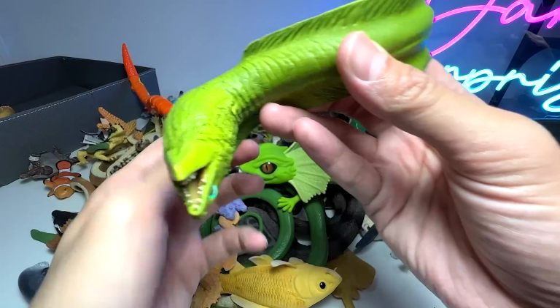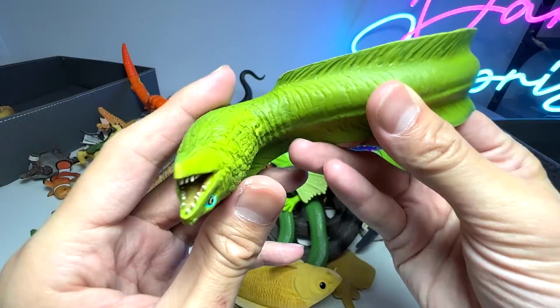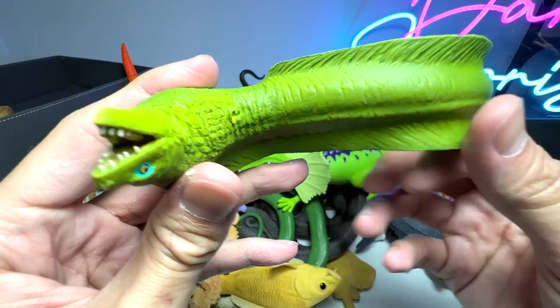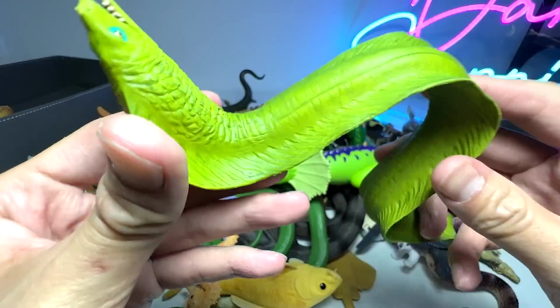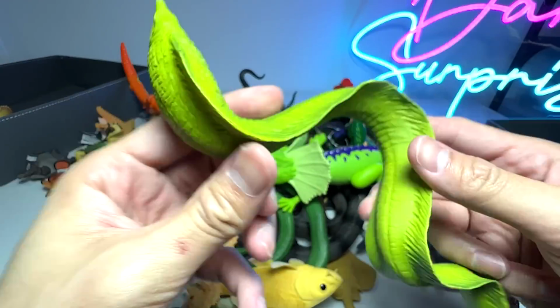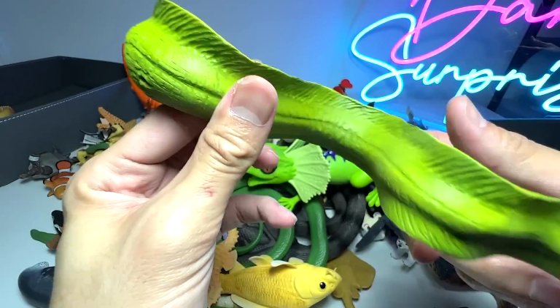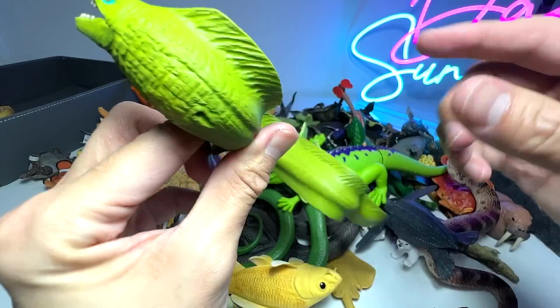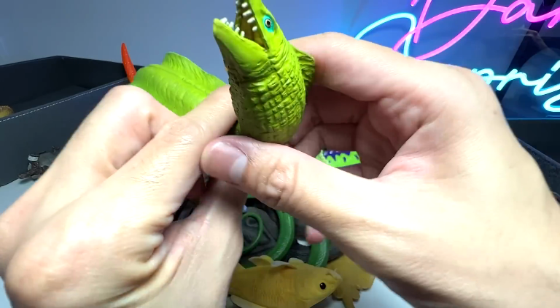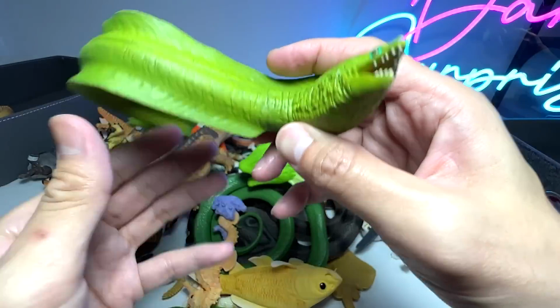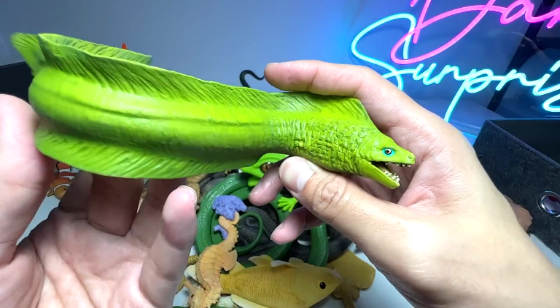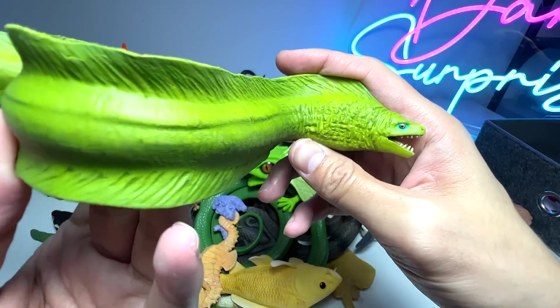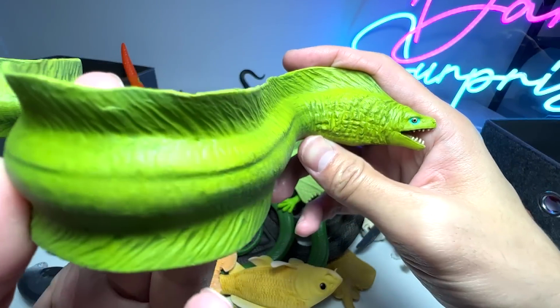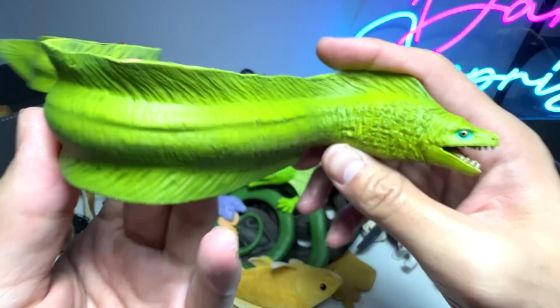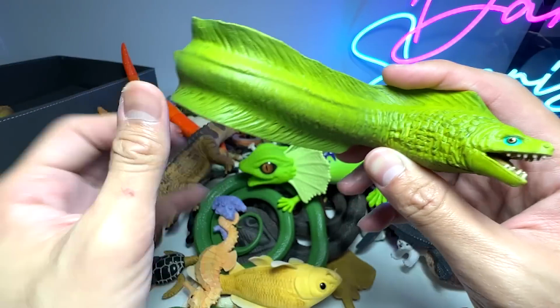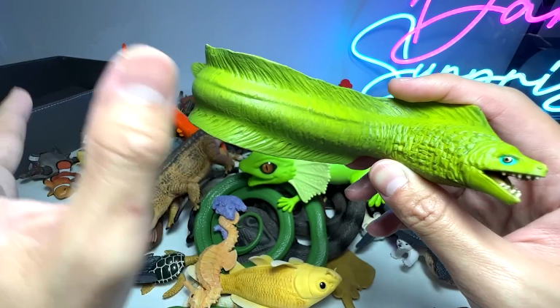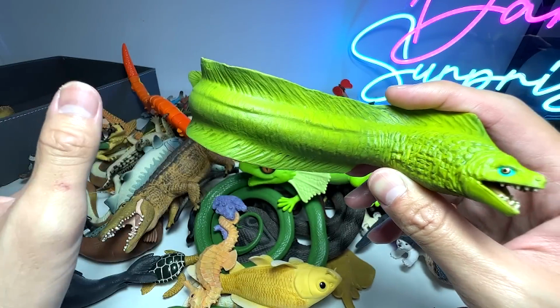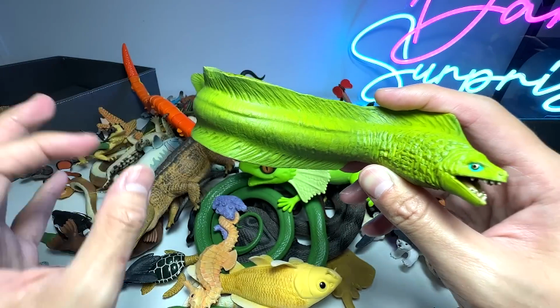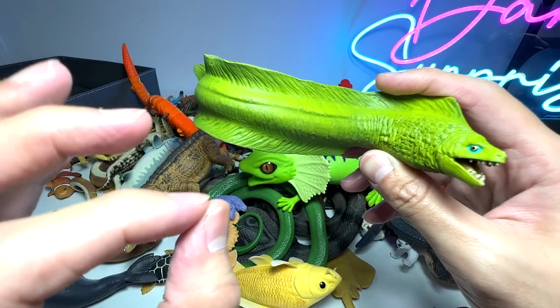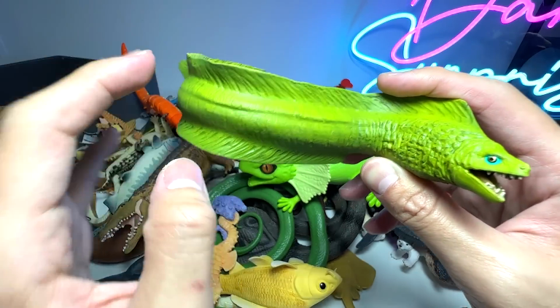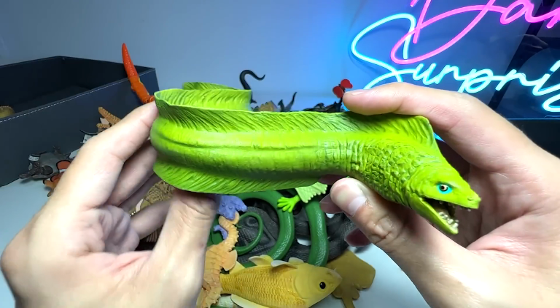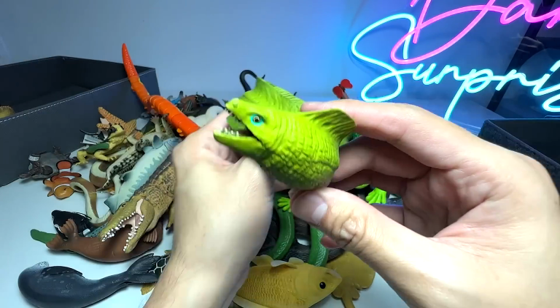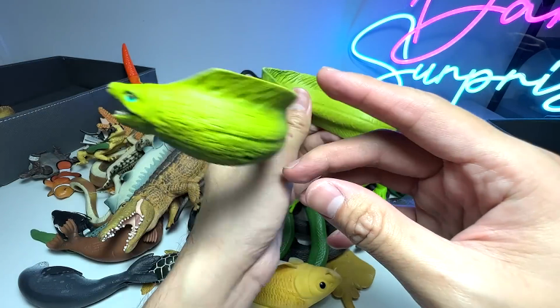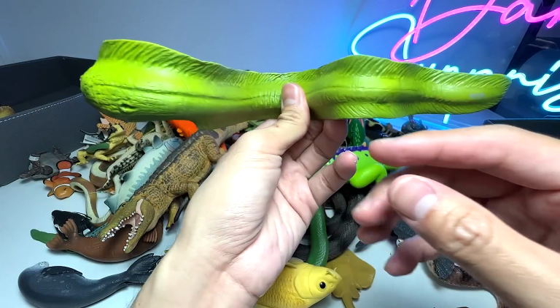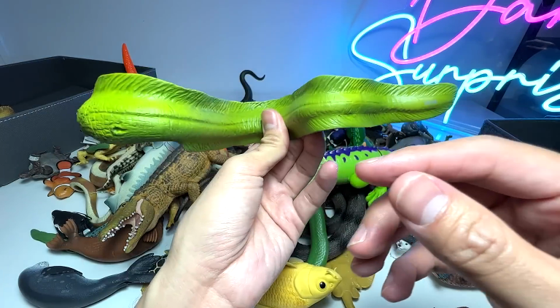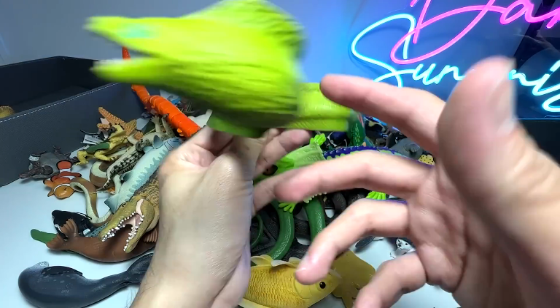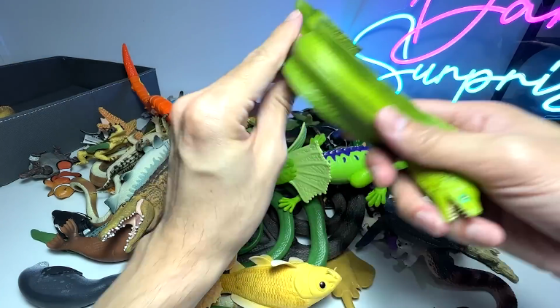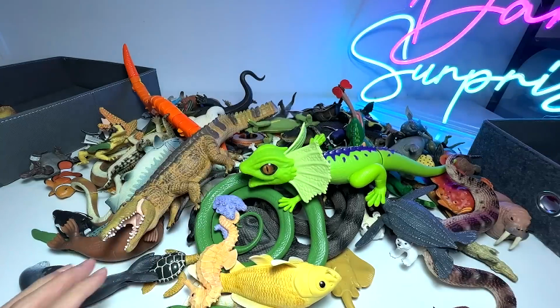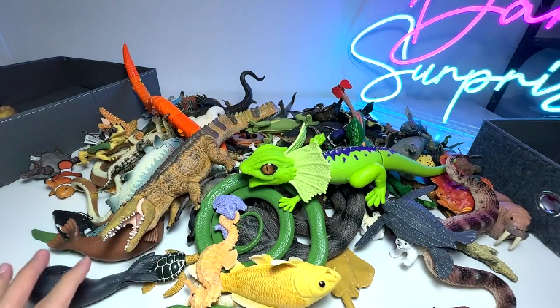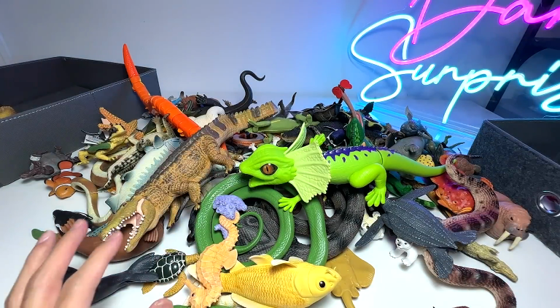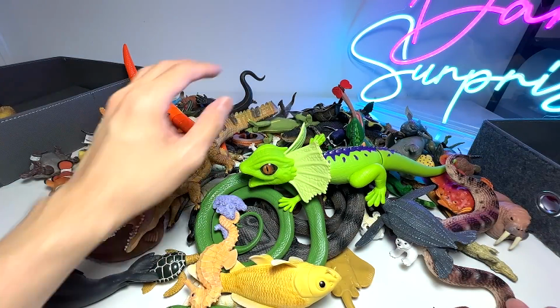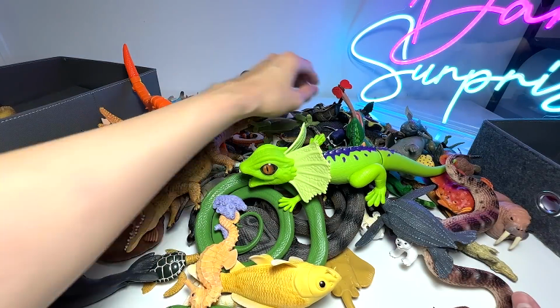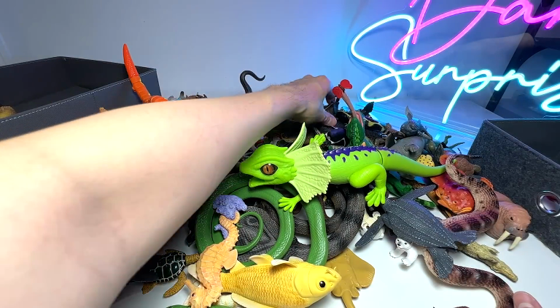This is actually known as a moray eel. They love to live in little cracks and little holes in the ocean seafloor. I've actually seen them in real life before.